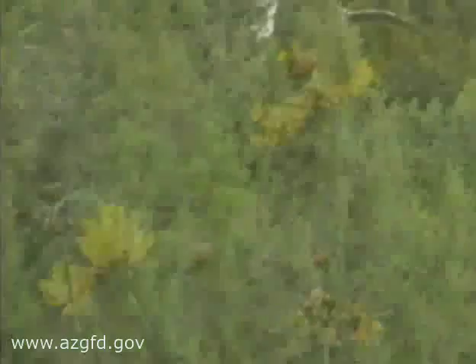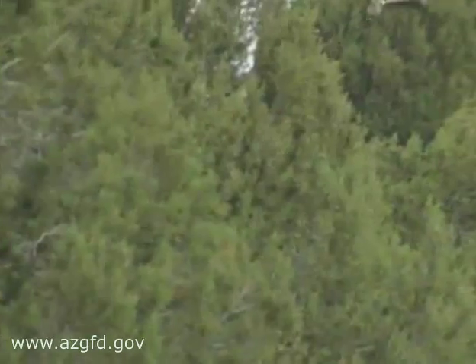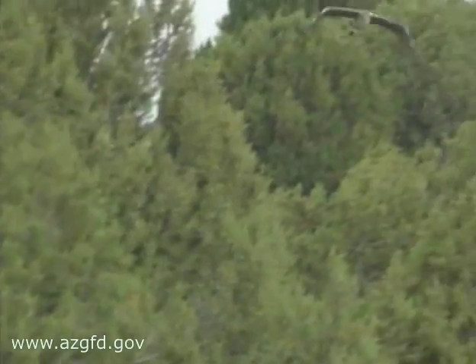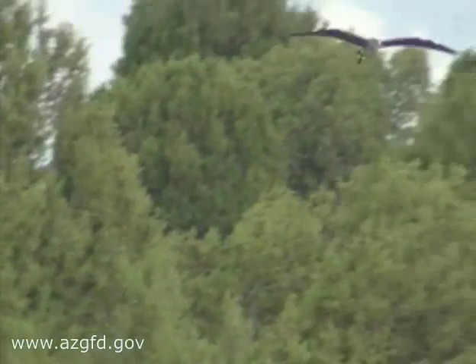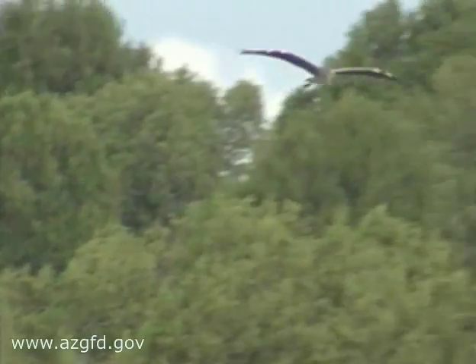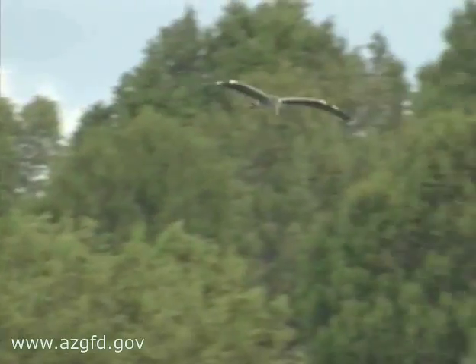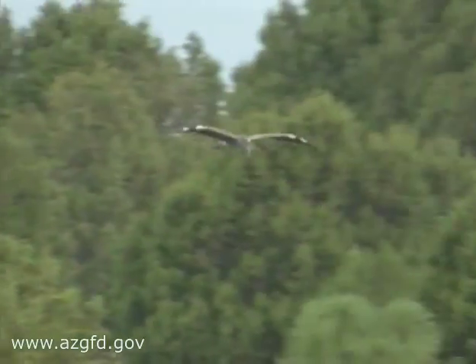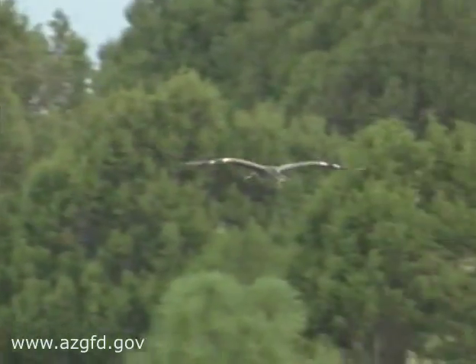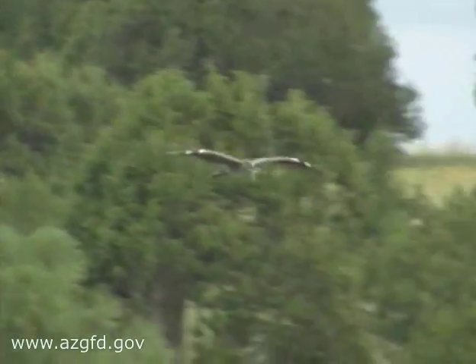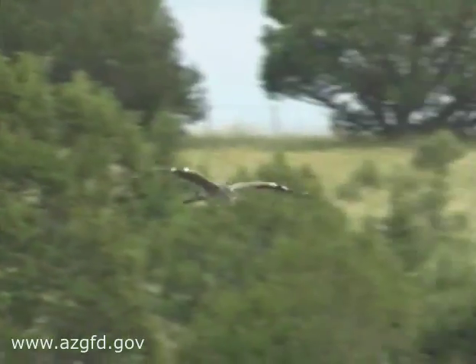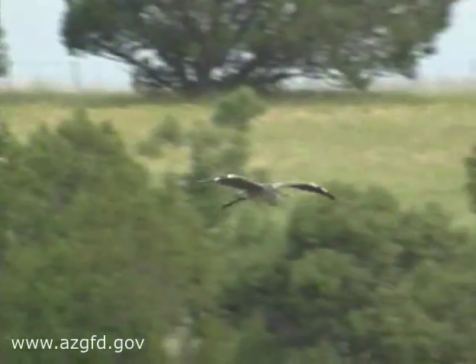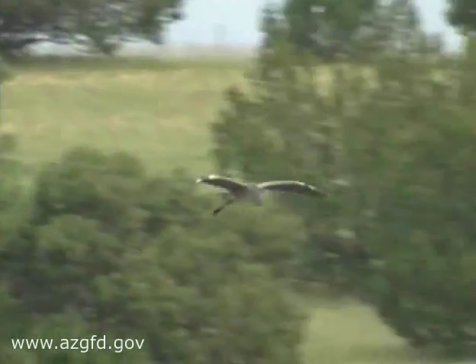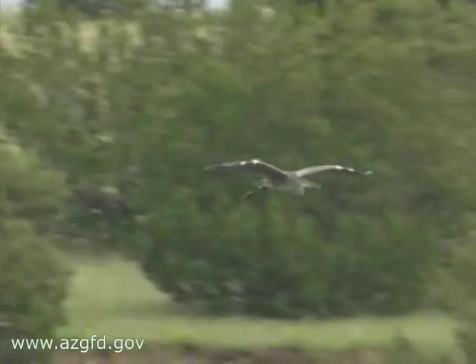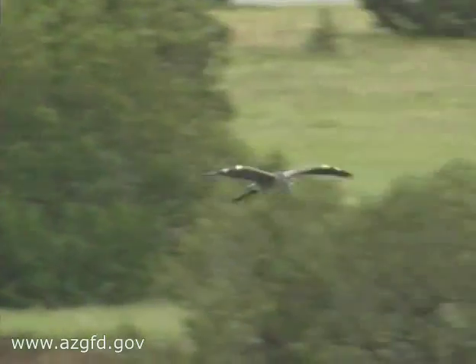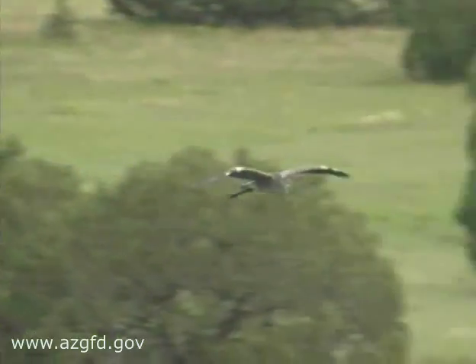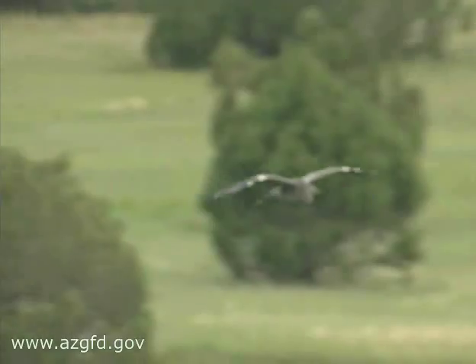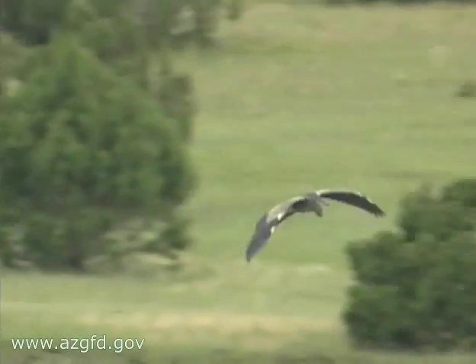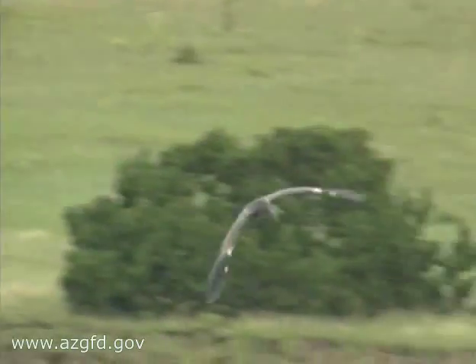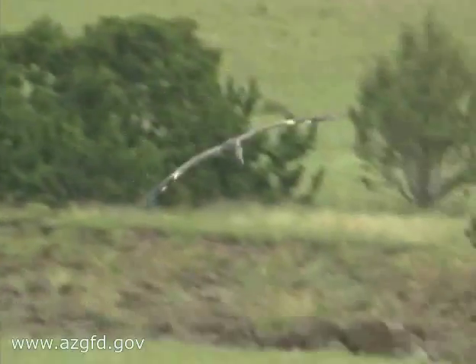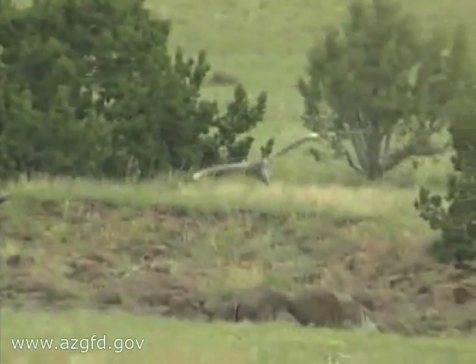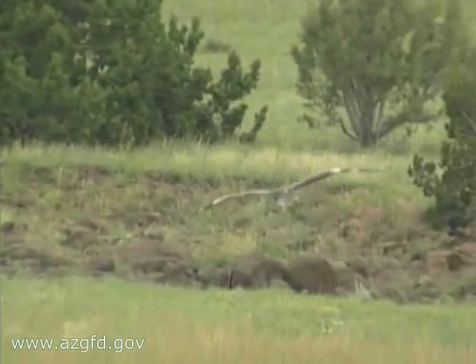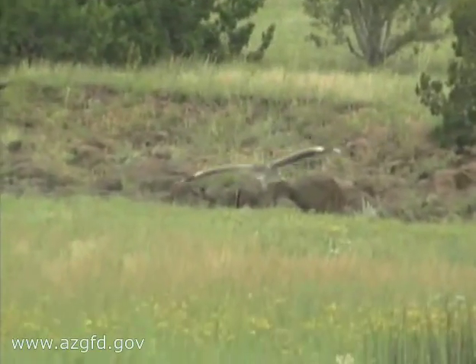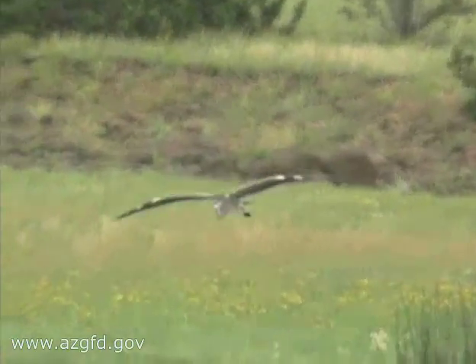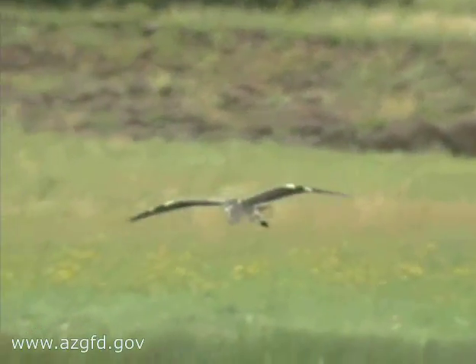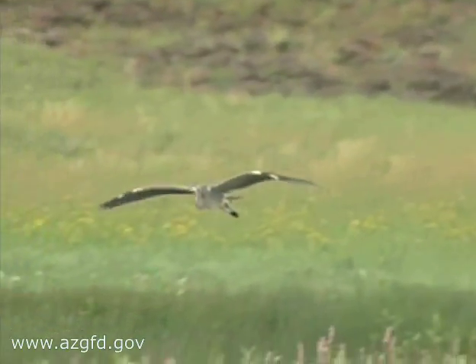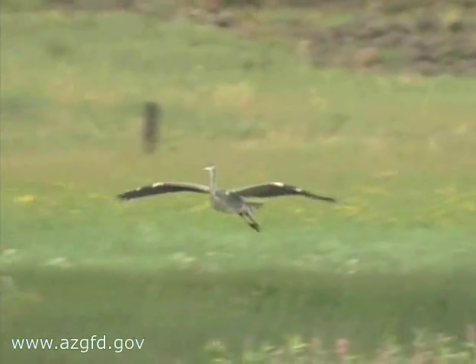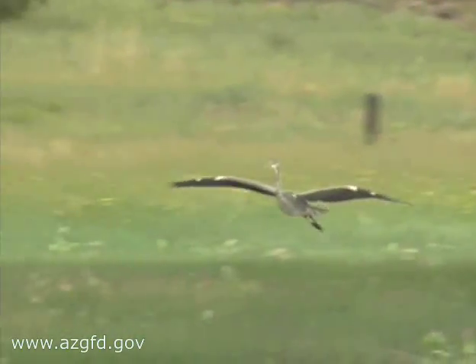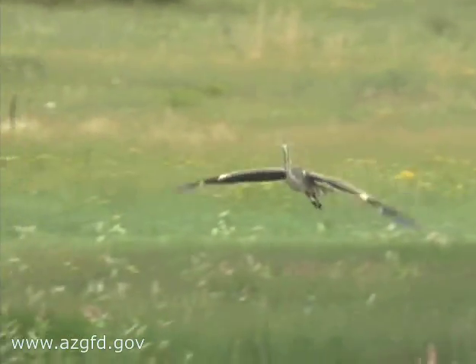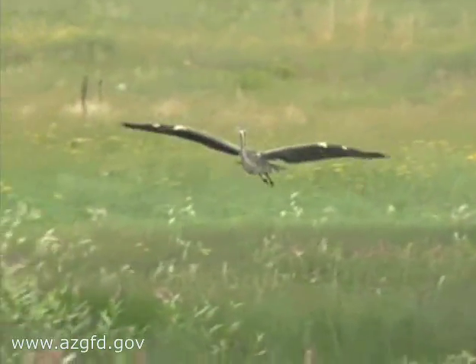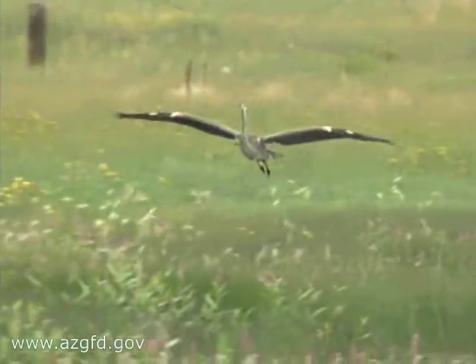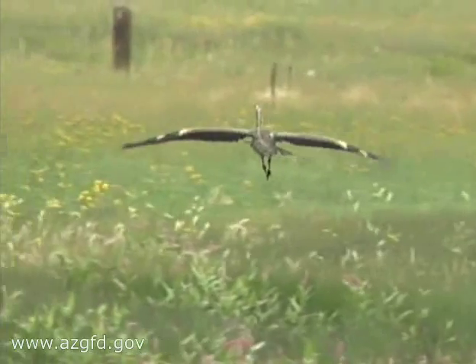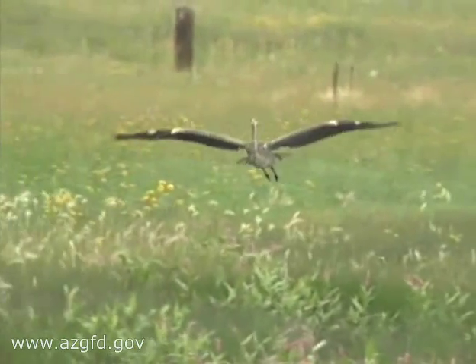Another common sight was this bird, the blue heron. They are very graceful in flight with their large wingspan, and their long legs enable them to land in marshy areas to search for food.